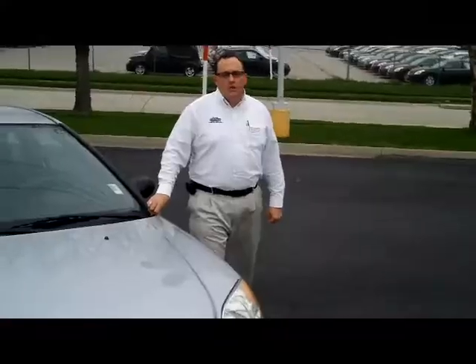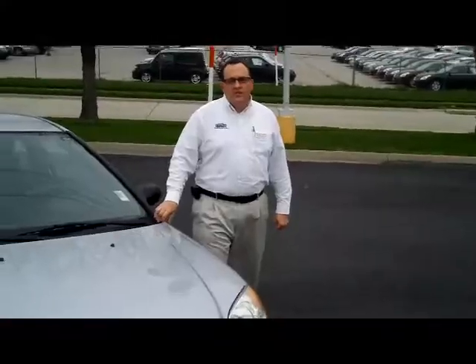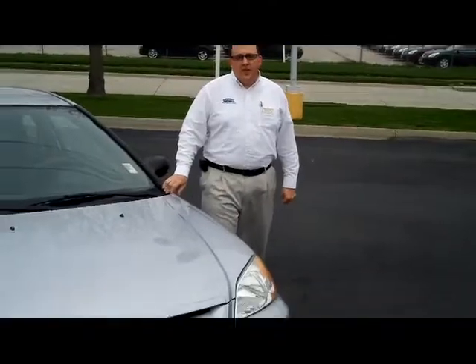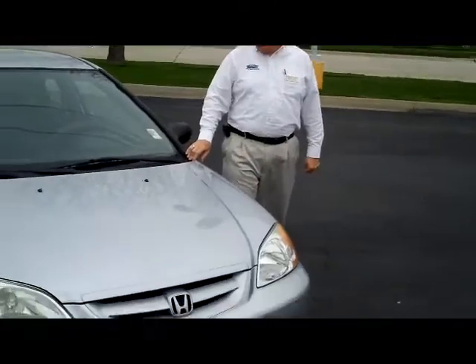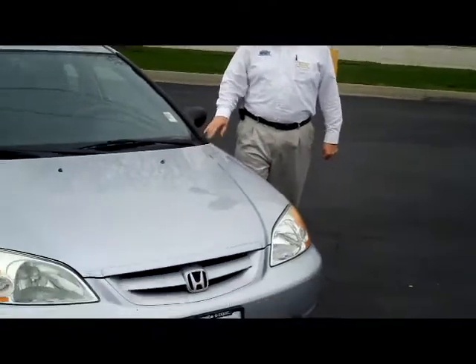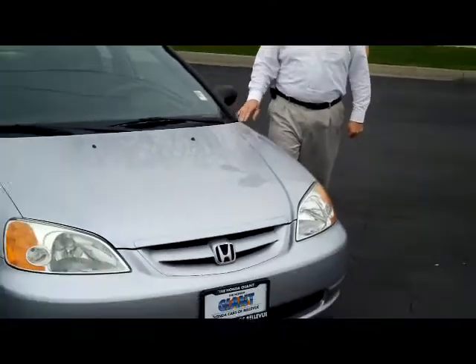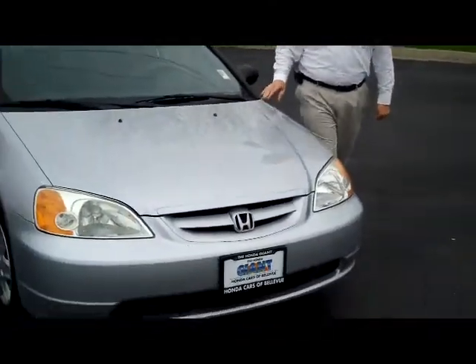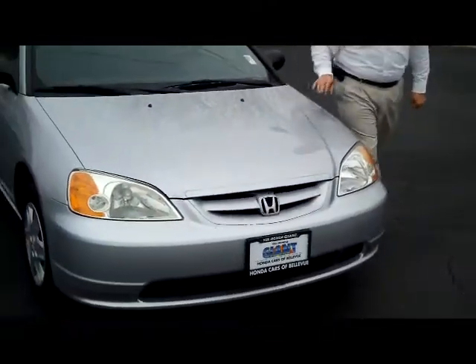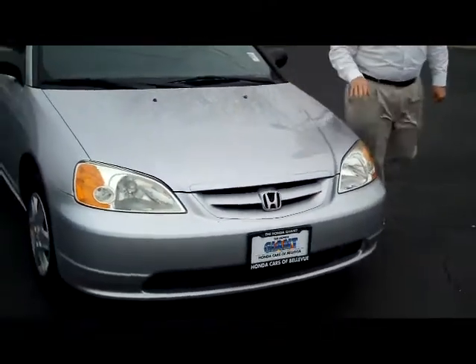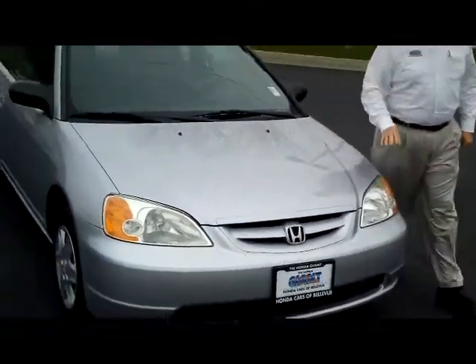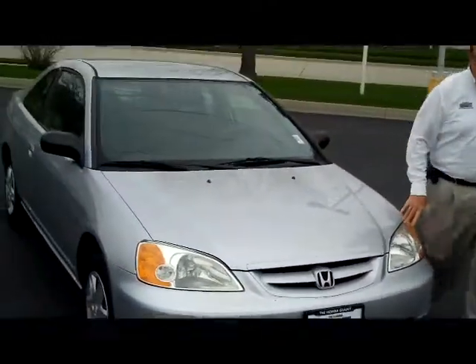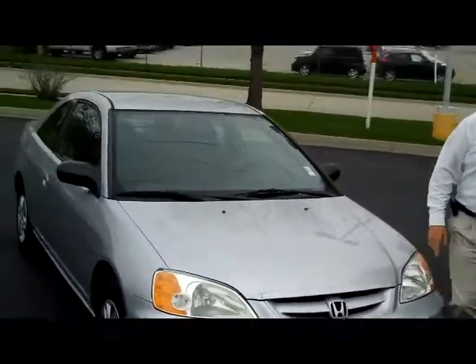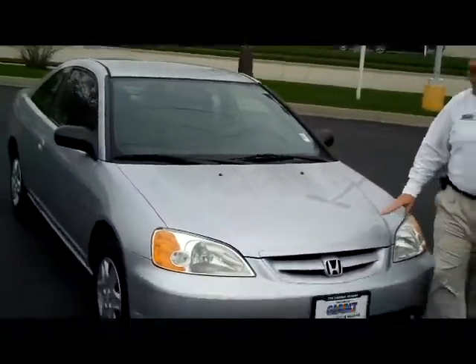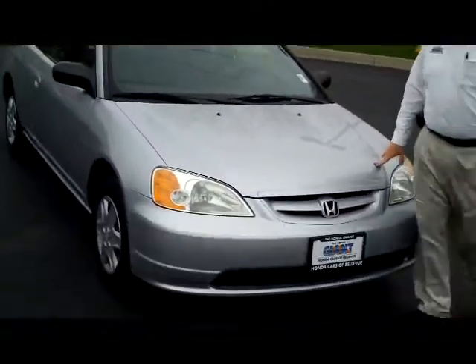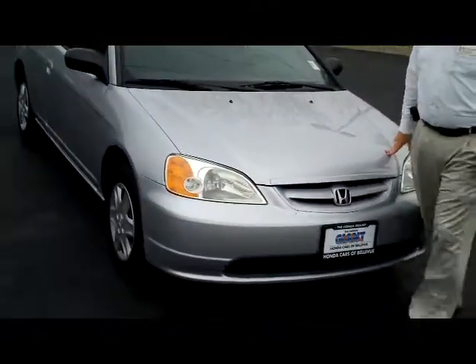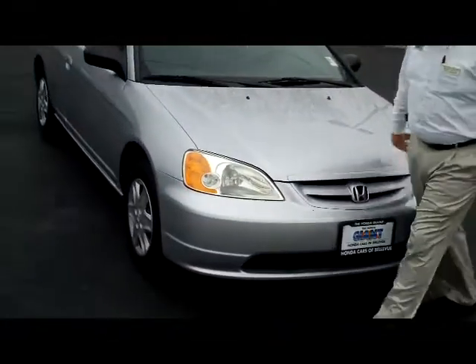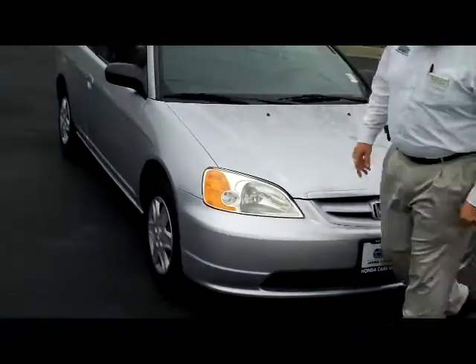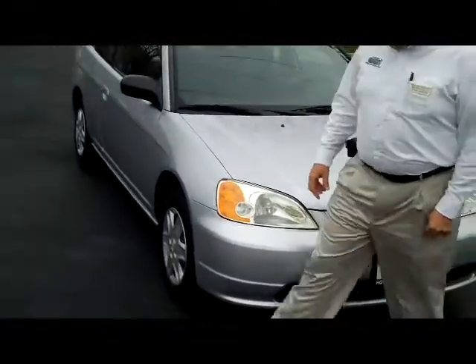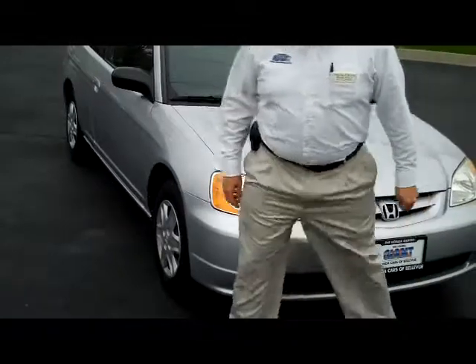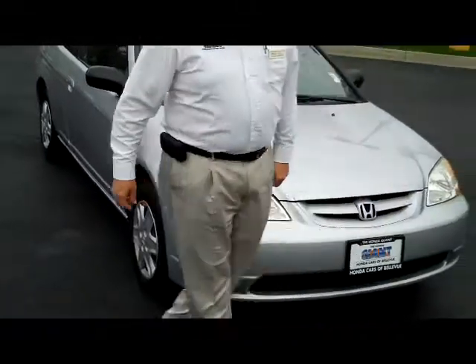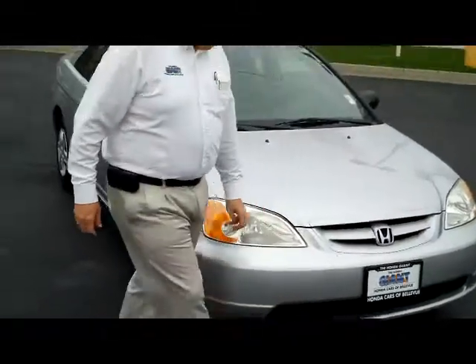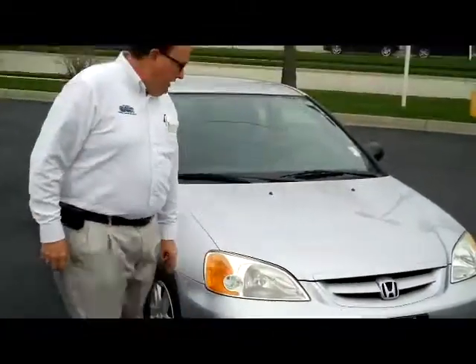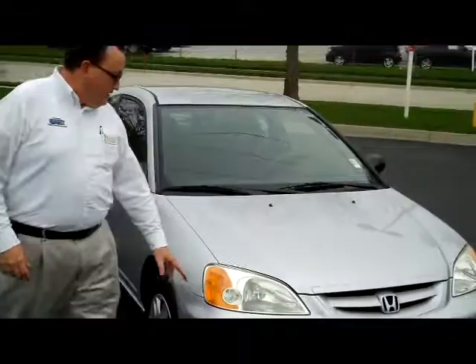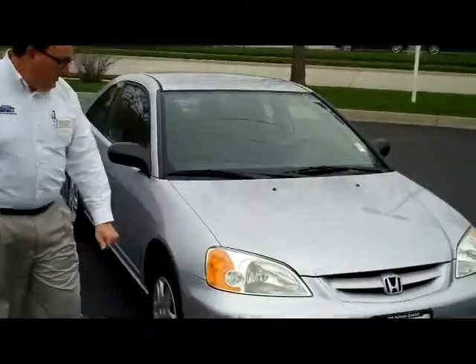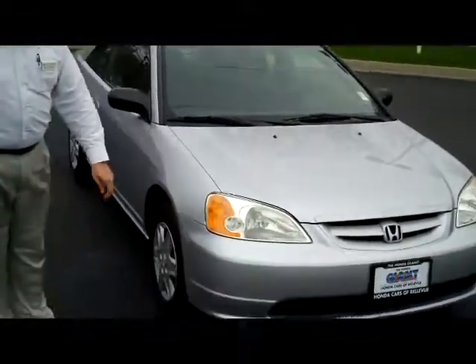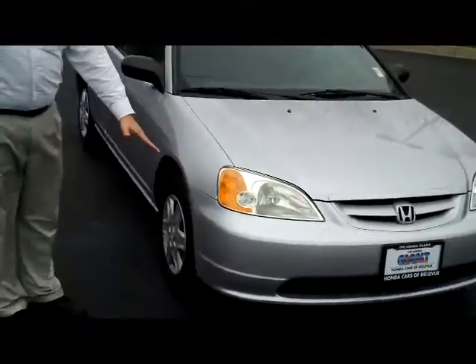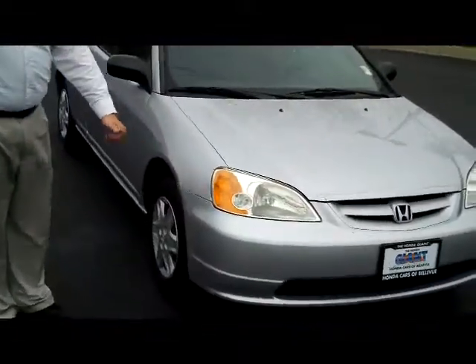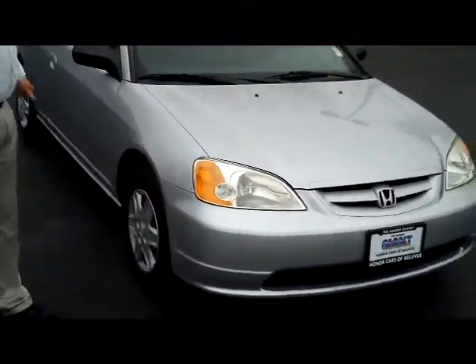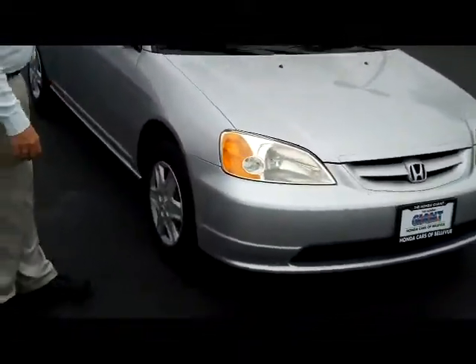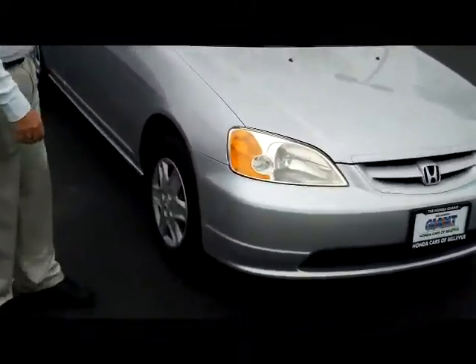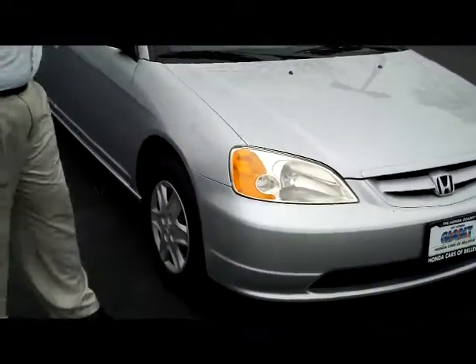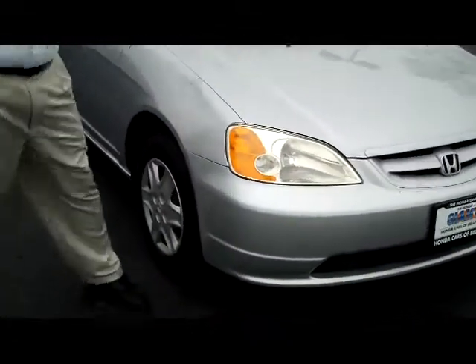Brian Kelly here for Honda Giant, here to show you this 2003 Honda Civic LX Coupe. Just came in on trade, has just under a hundred thousand miles, five mile-an-hour bumpers in the front and the back.